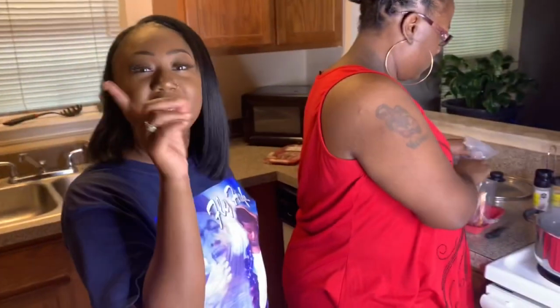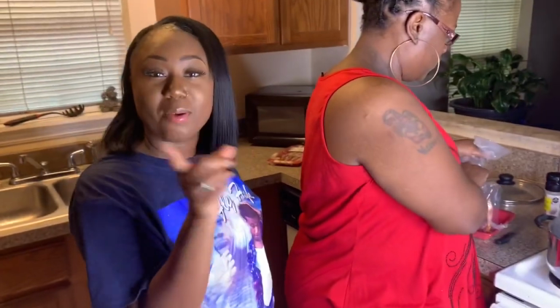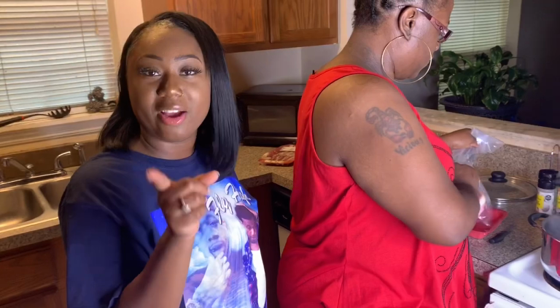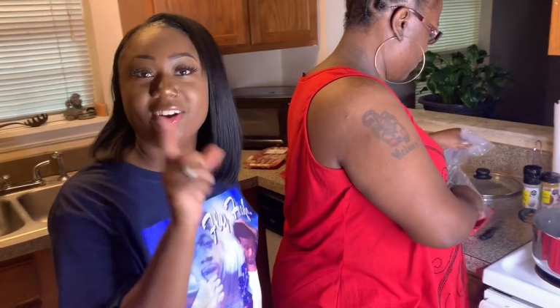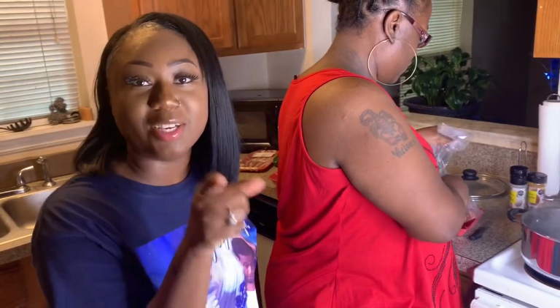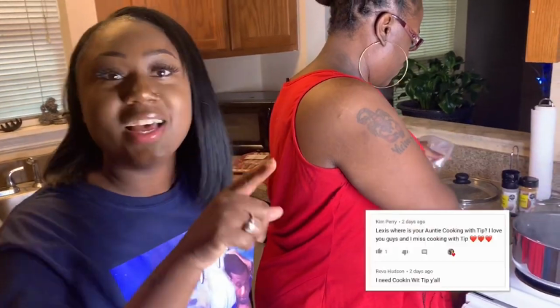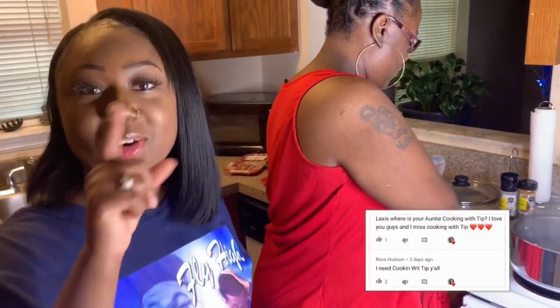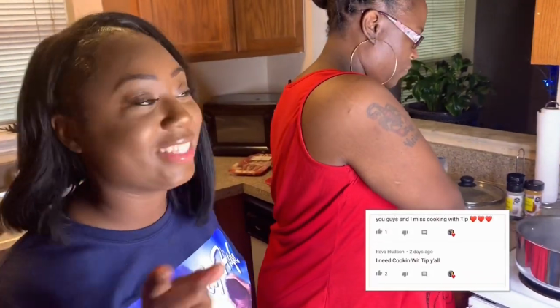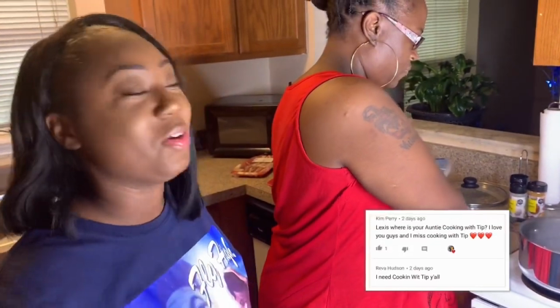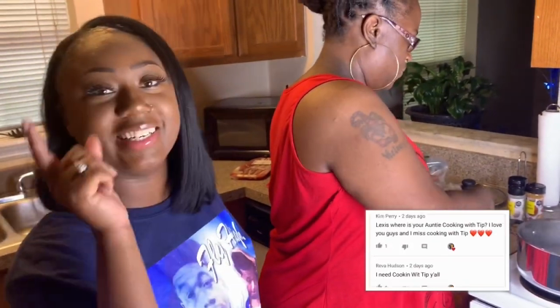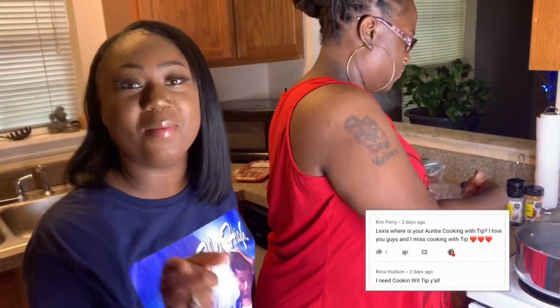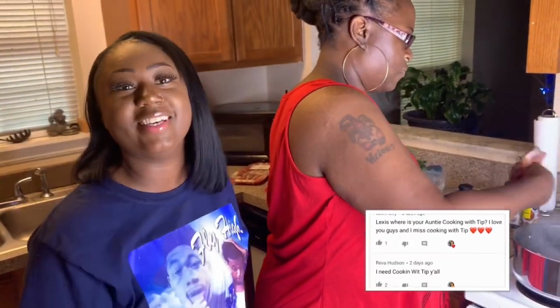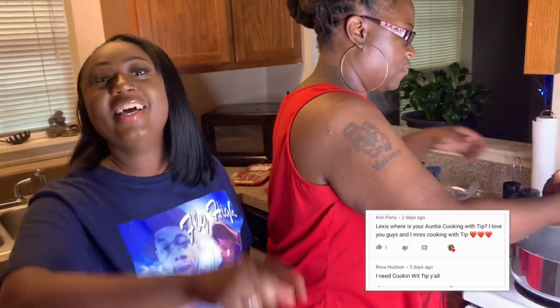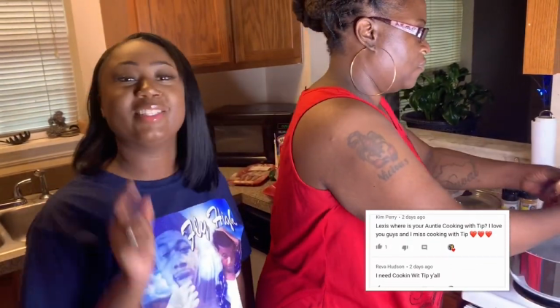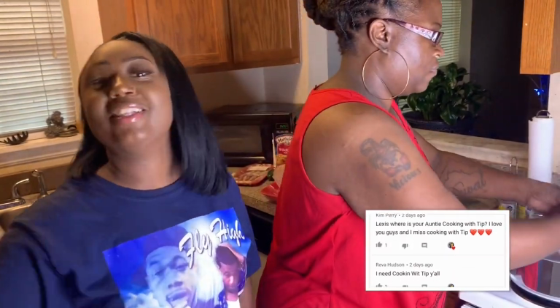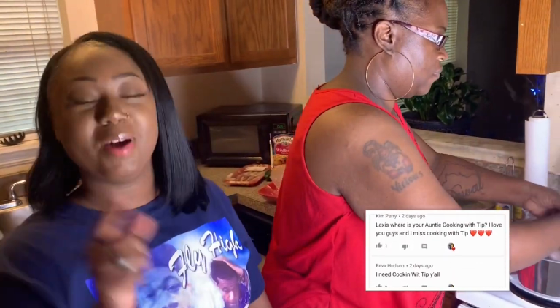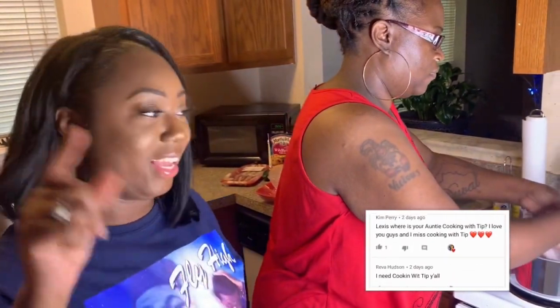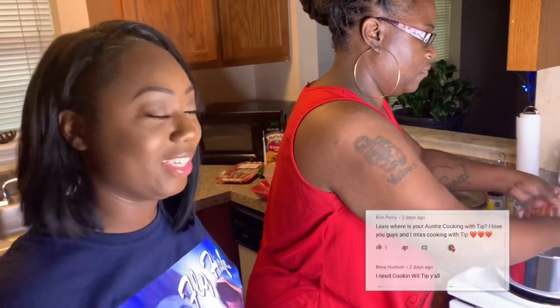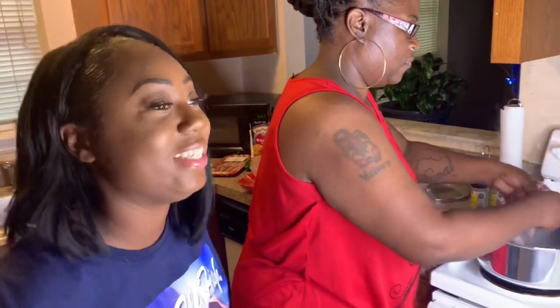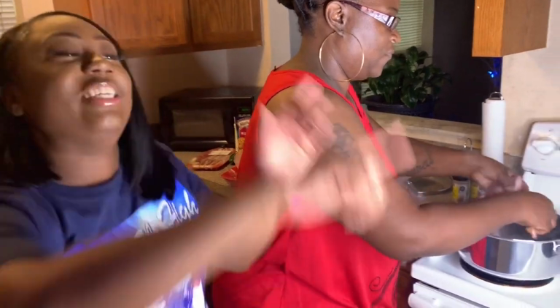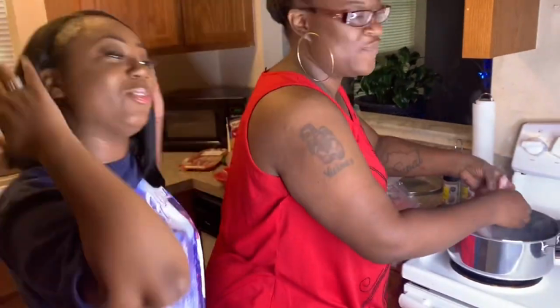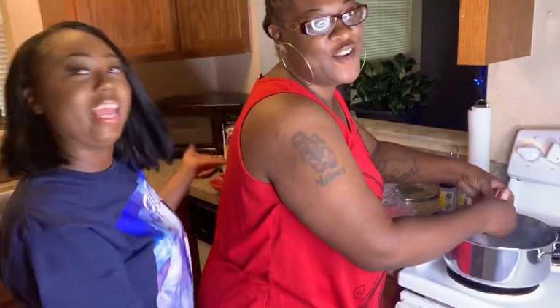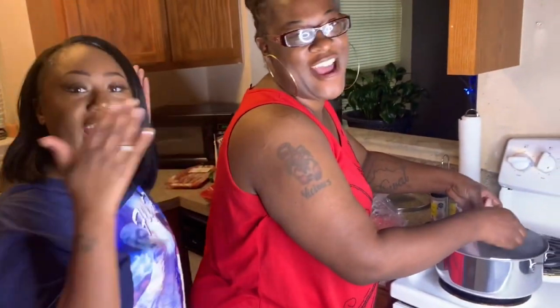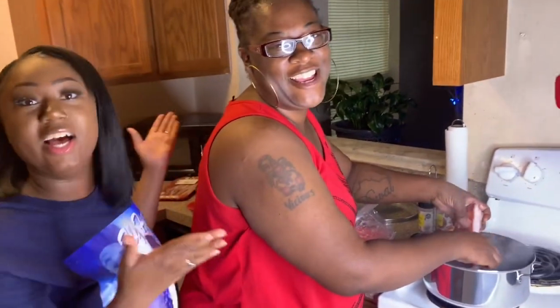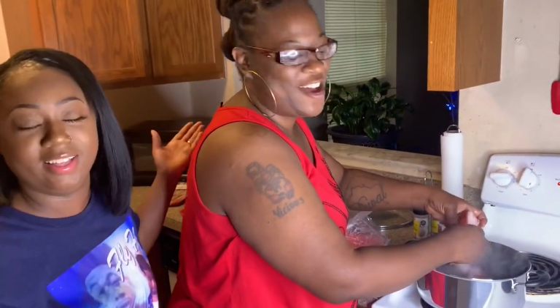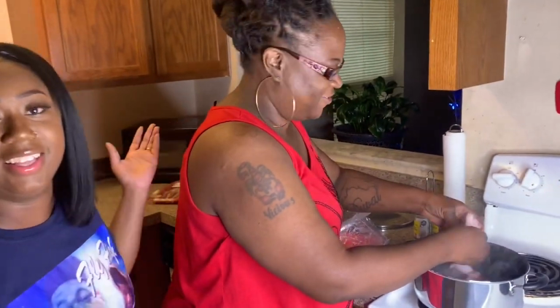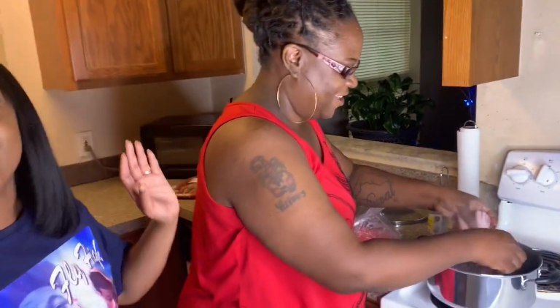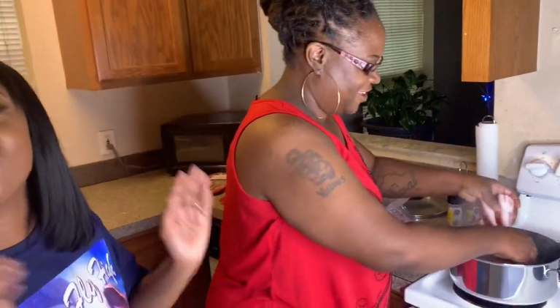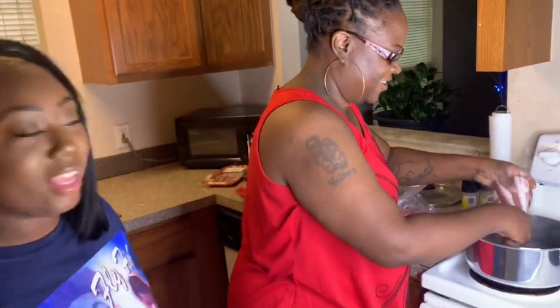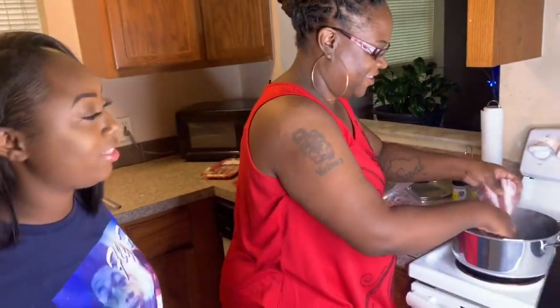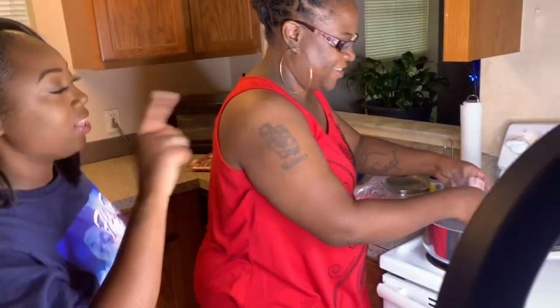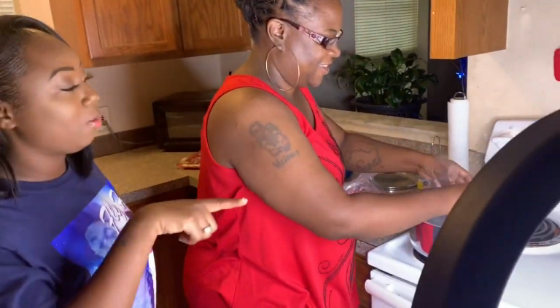I need Kim Perry and the rest of y'all that was in the comment section - we're talking about Cooking with Tip. She is right here, right here y'all.